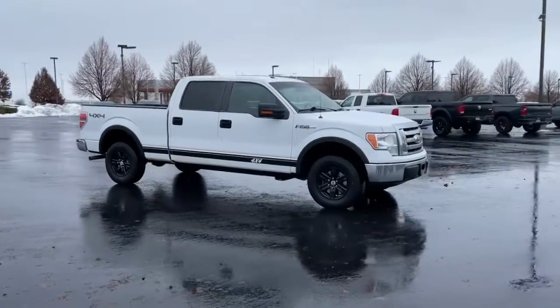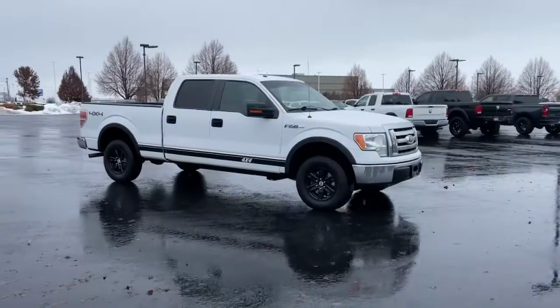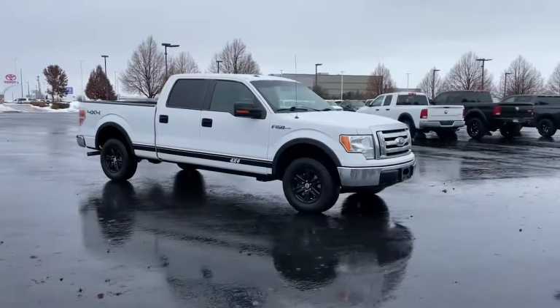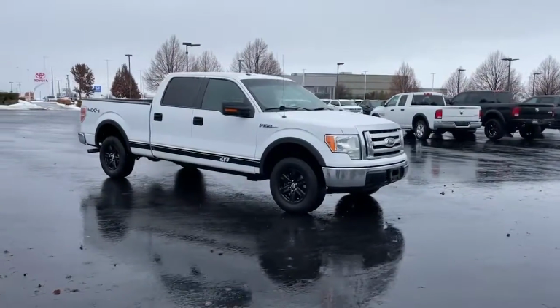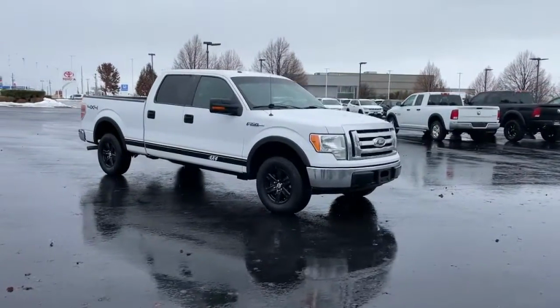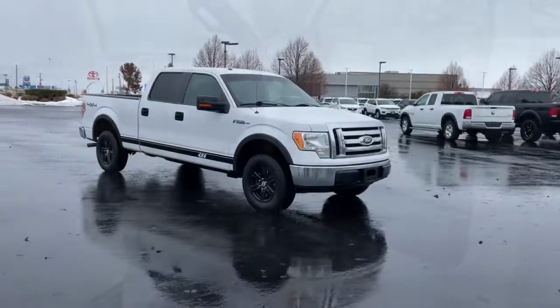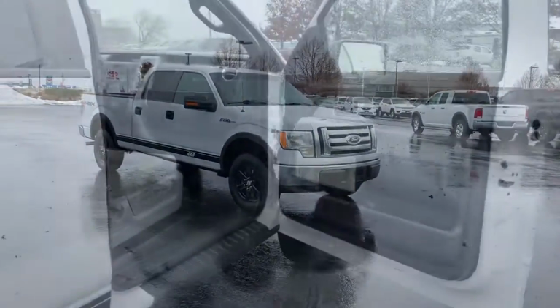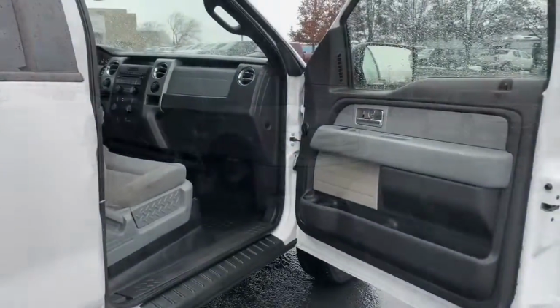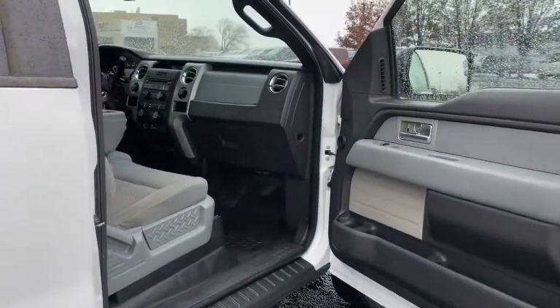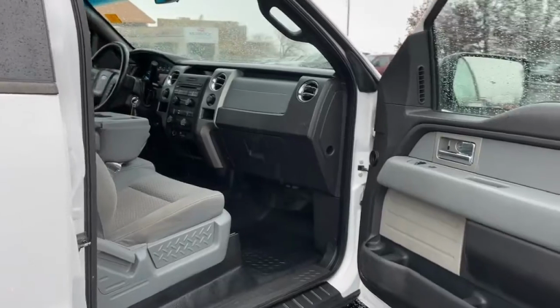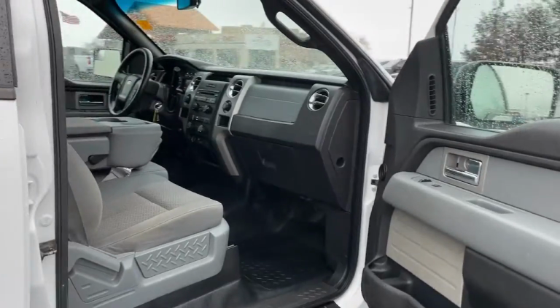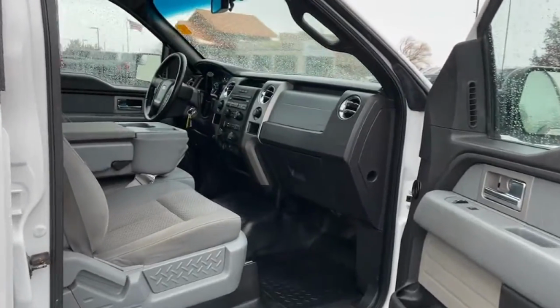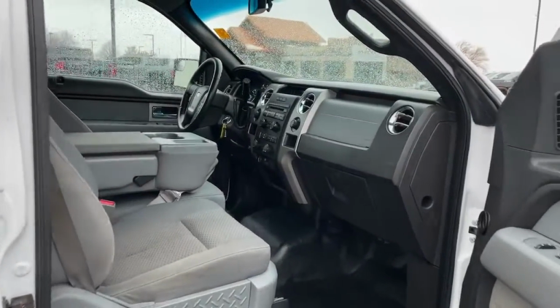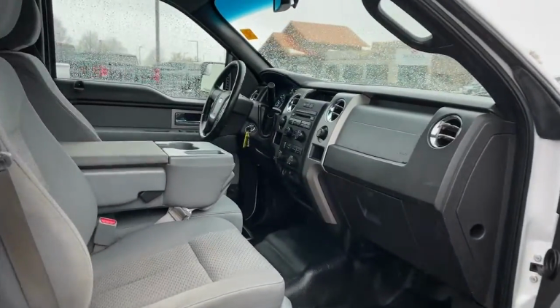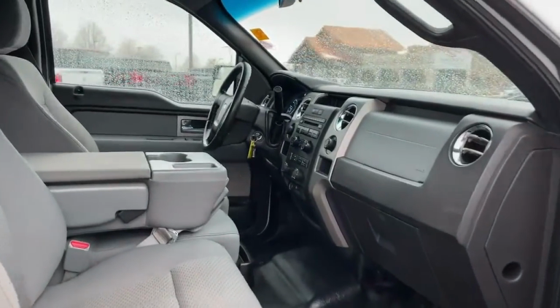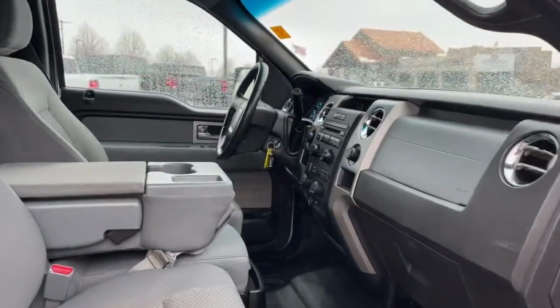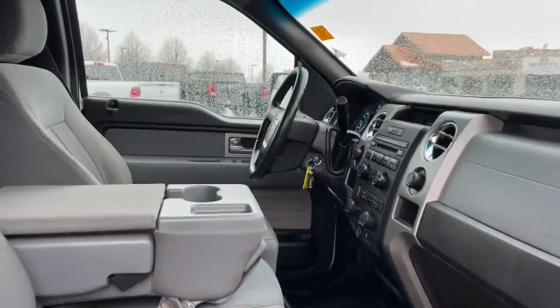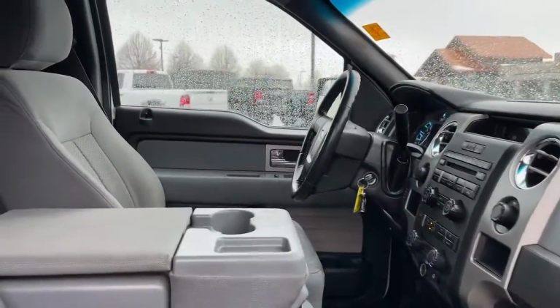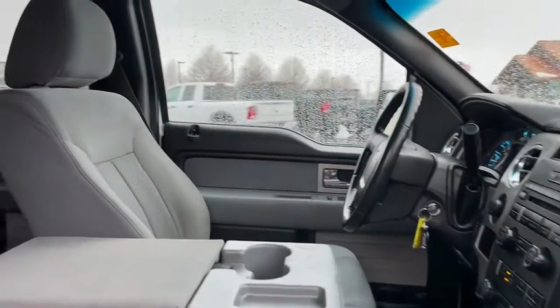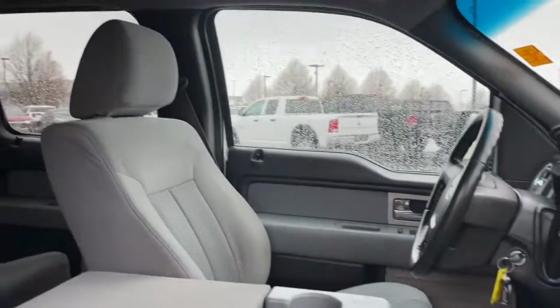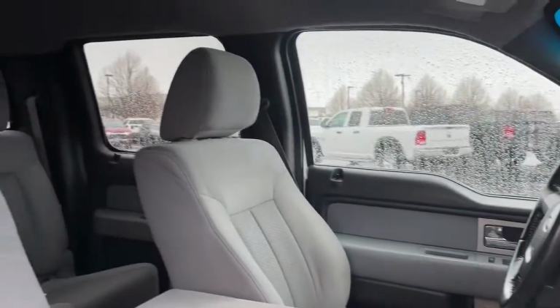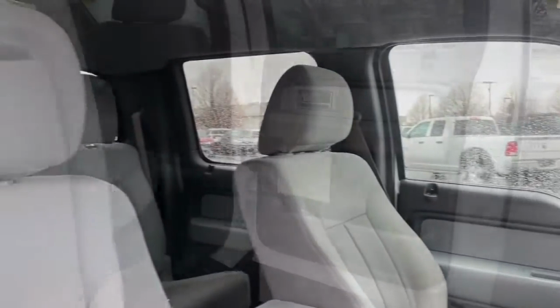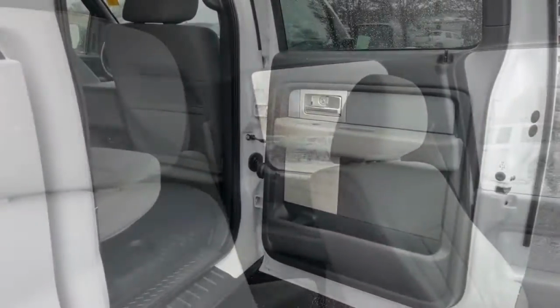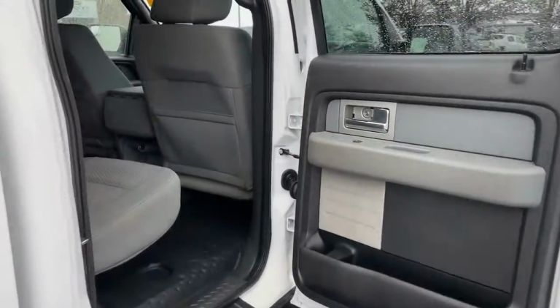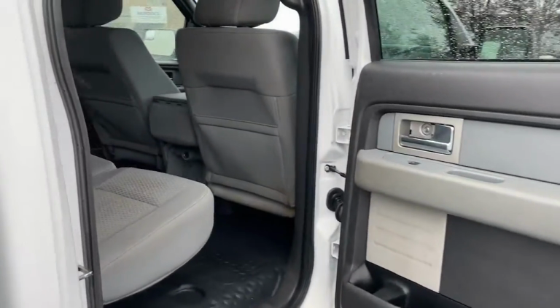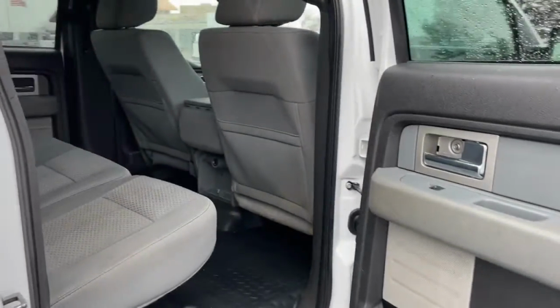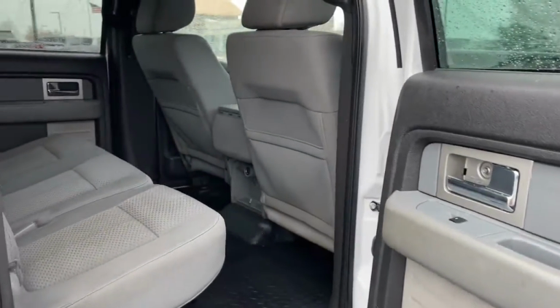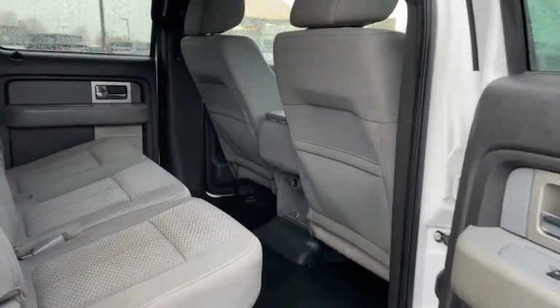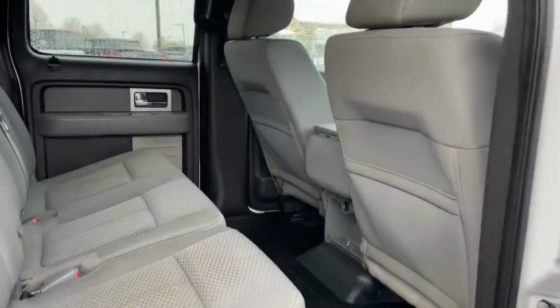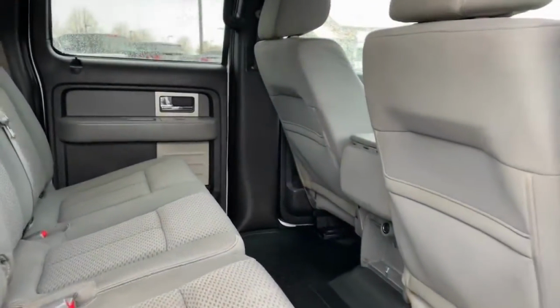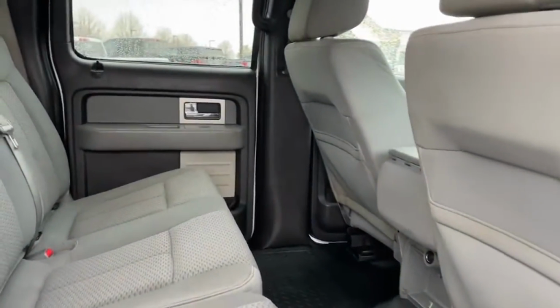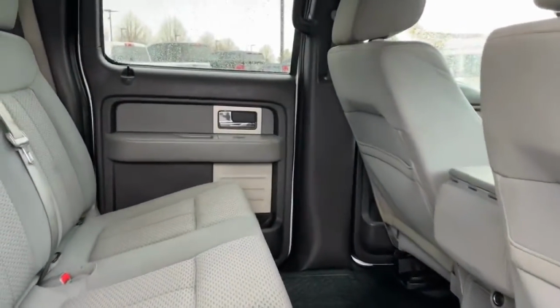Keyless entry, fog lamps, electronic stability control, aluminum wheels, alarm, intermittent wipers, traction control, passenger vanity mirror, tire pressure monitoring system, and rear reading lamps.